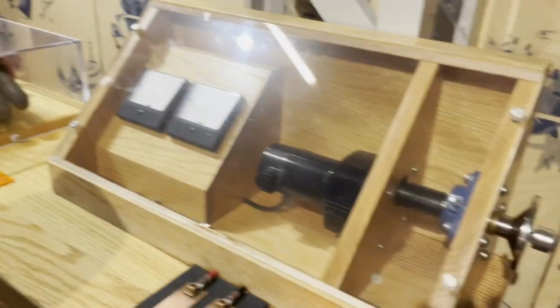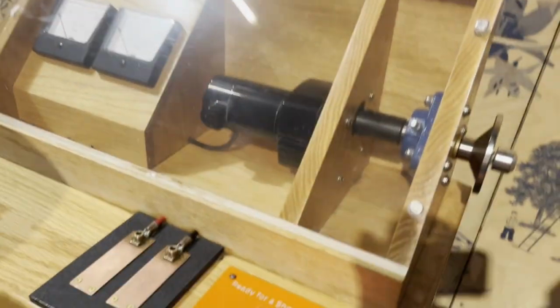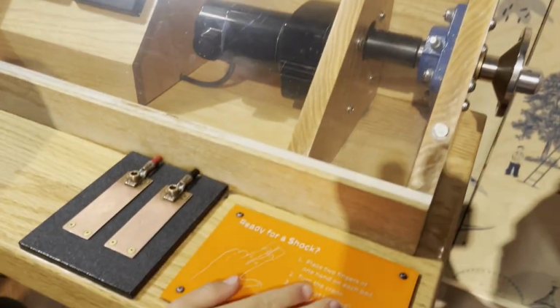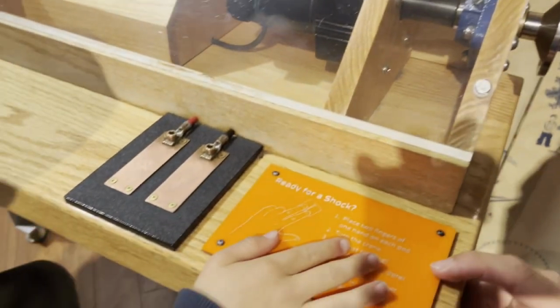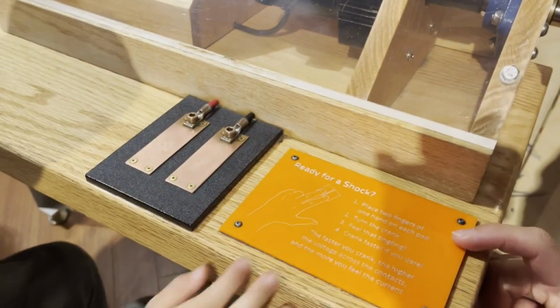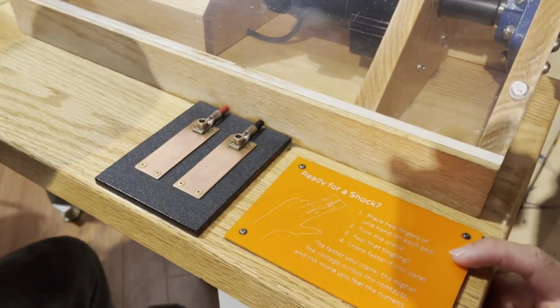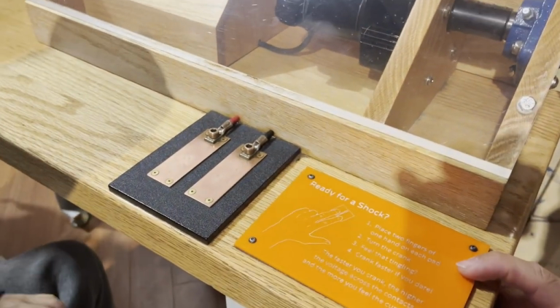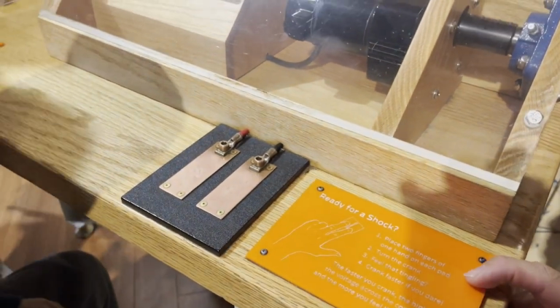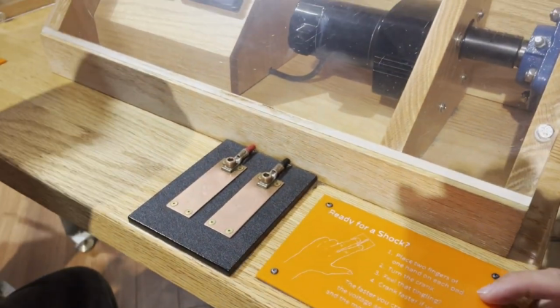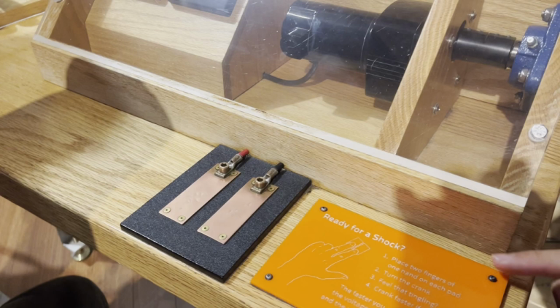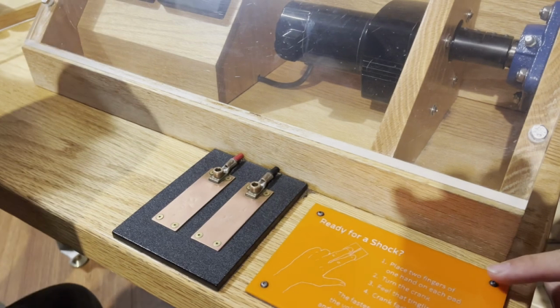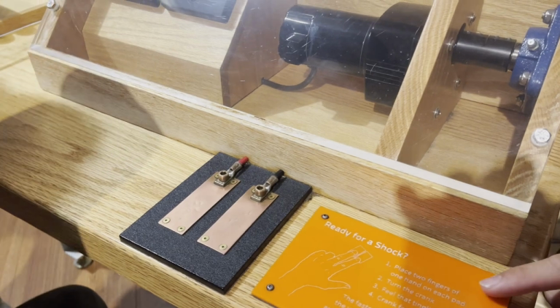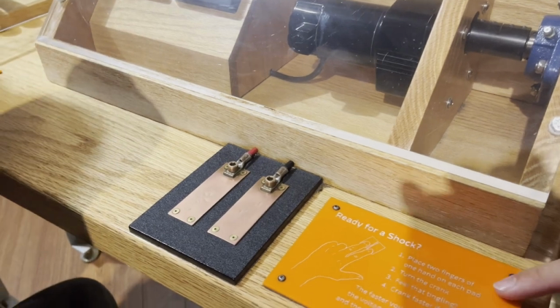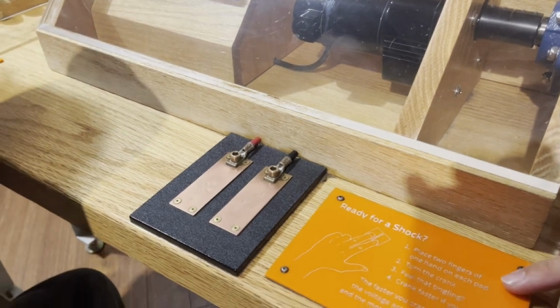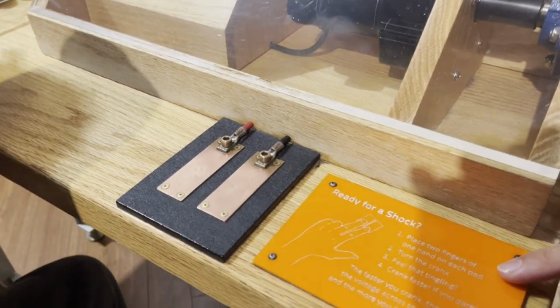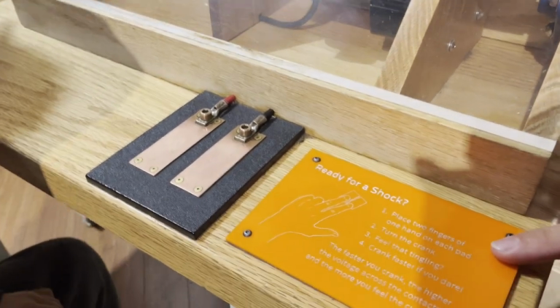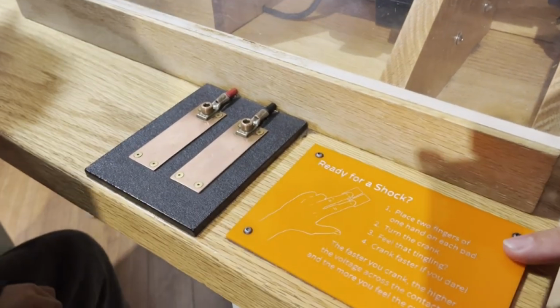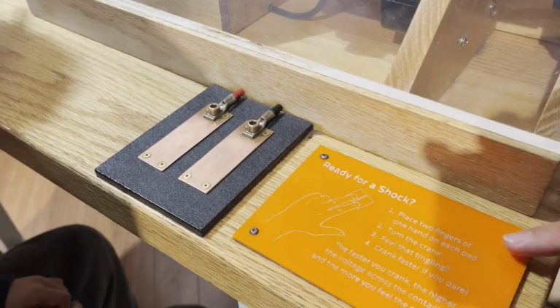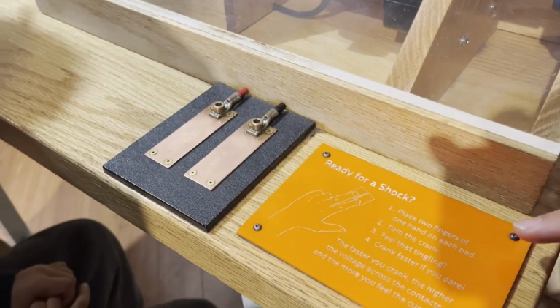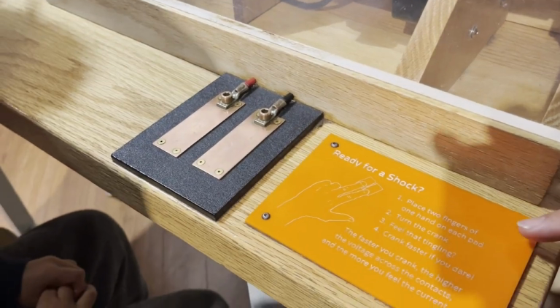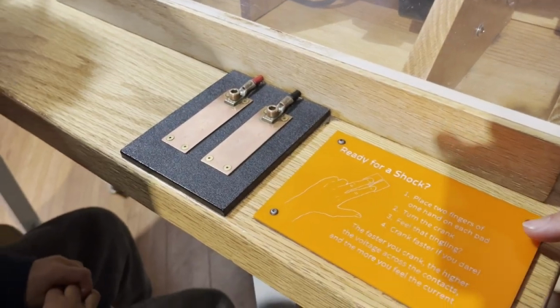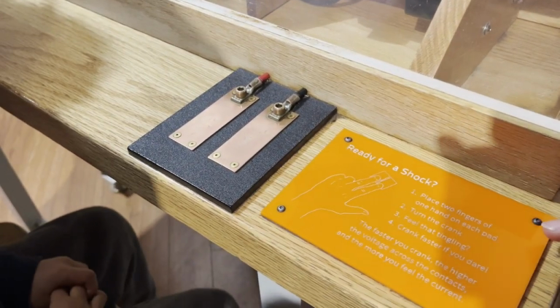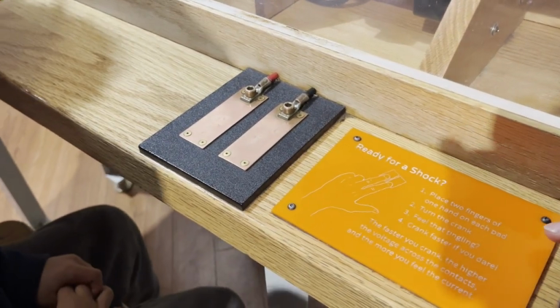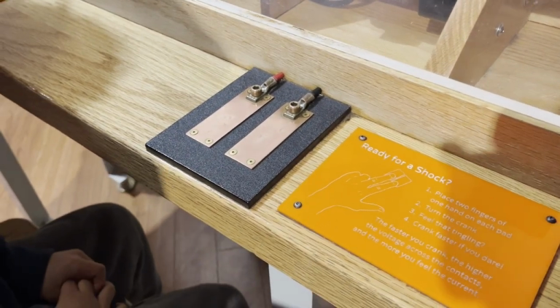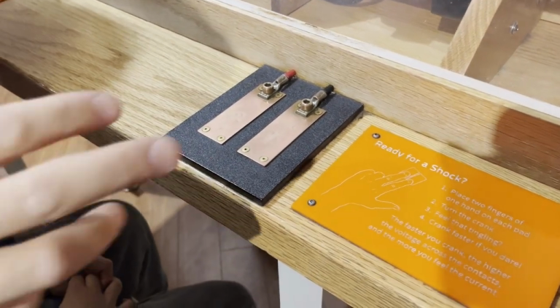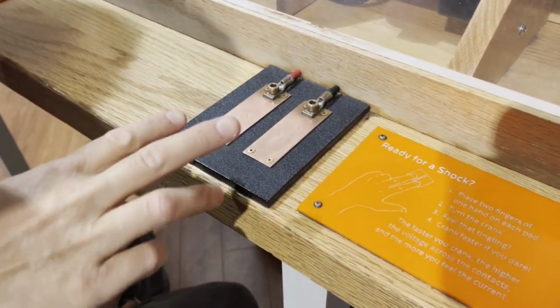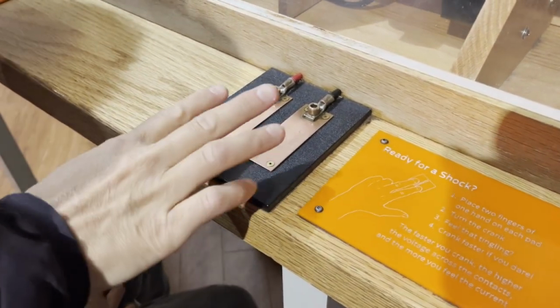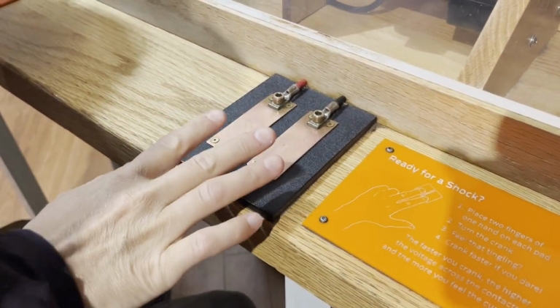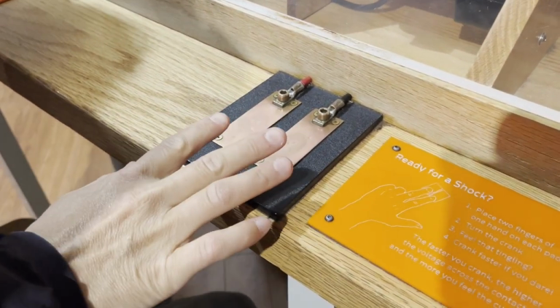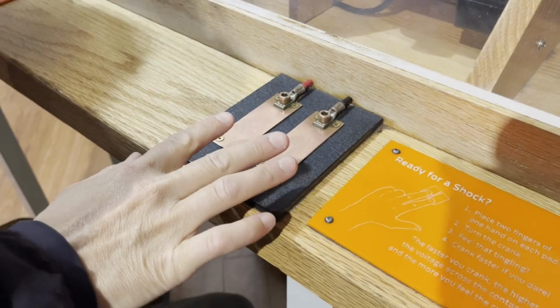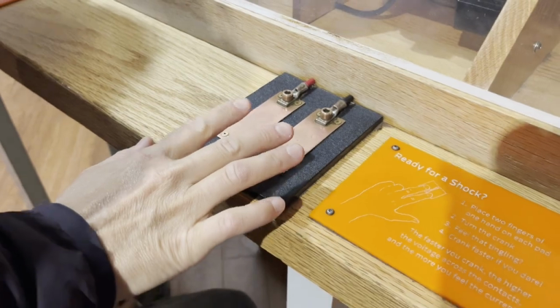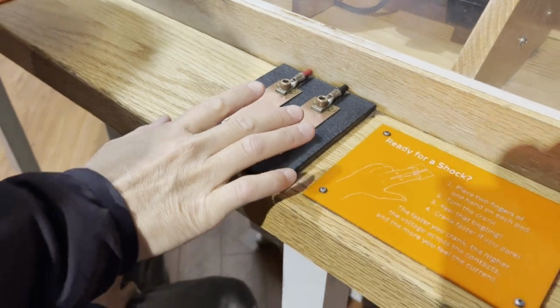Luka, let's see what it says: place two fingers of one hand on each pad, turn the crank, feel the tingling — crank faster if you dare!